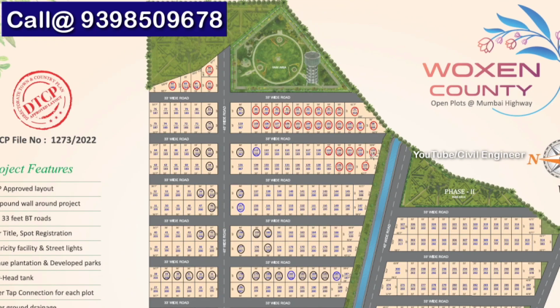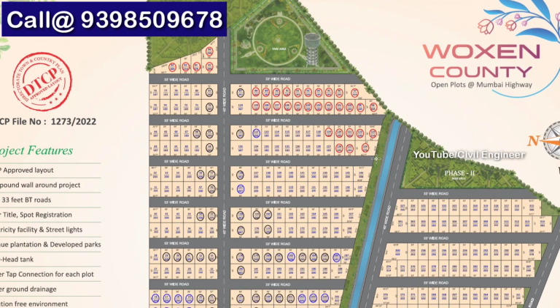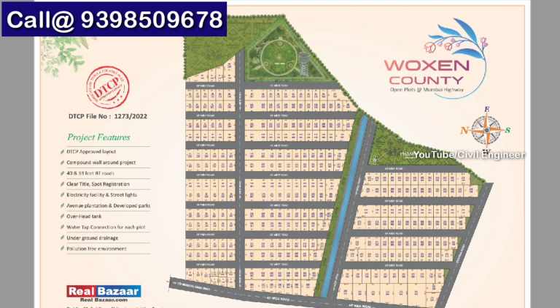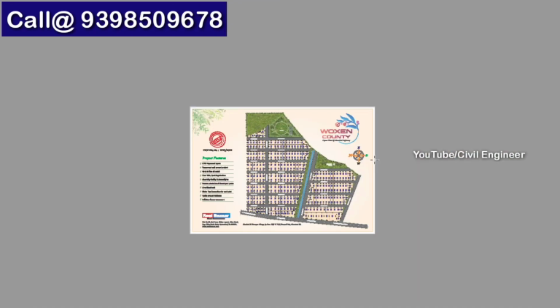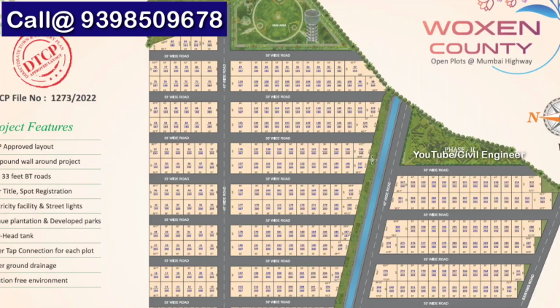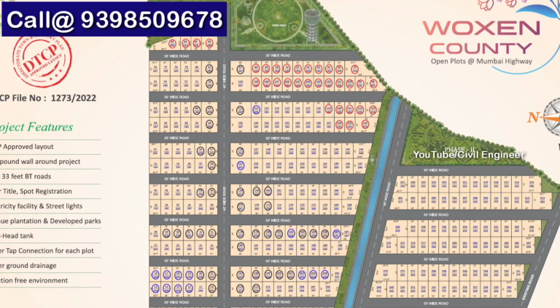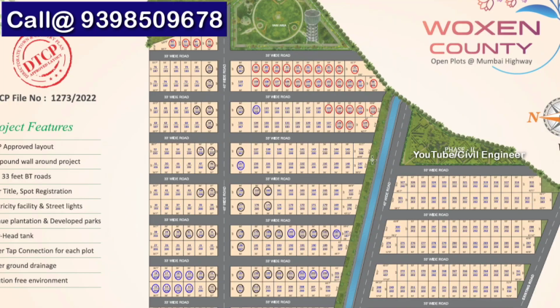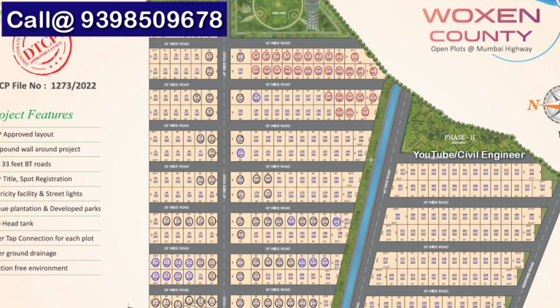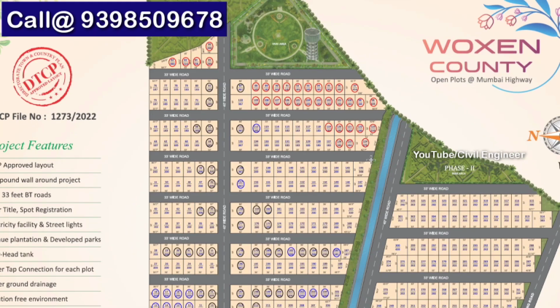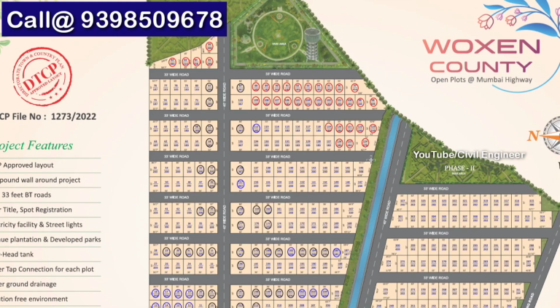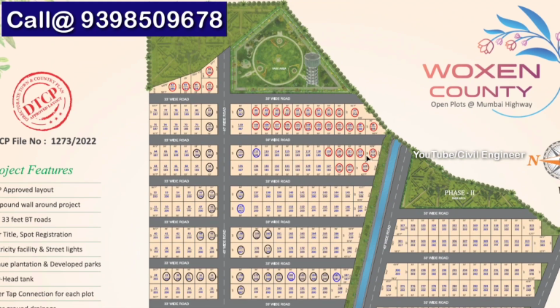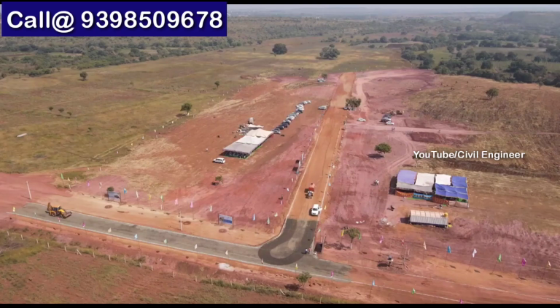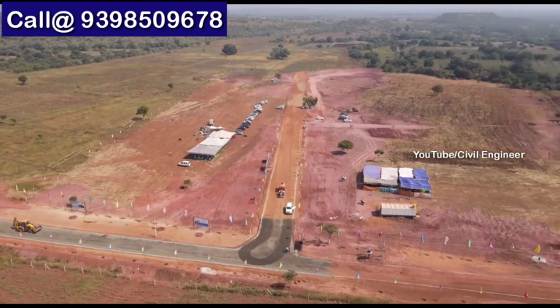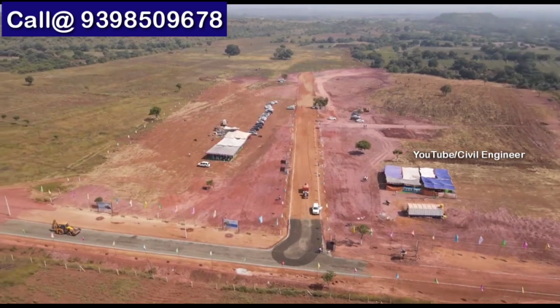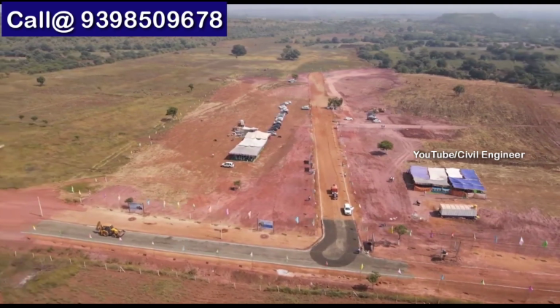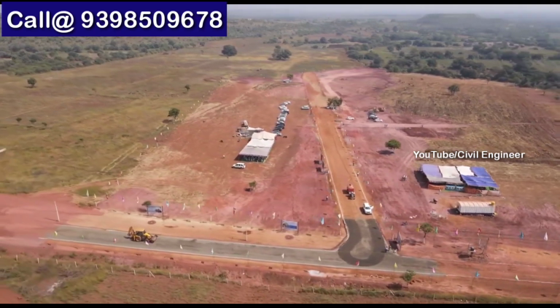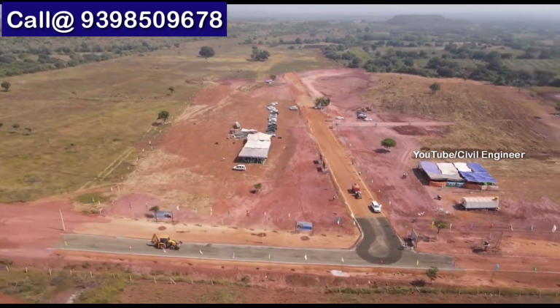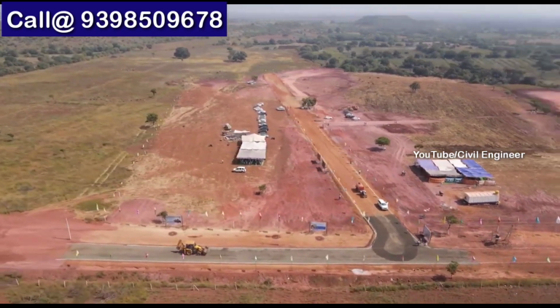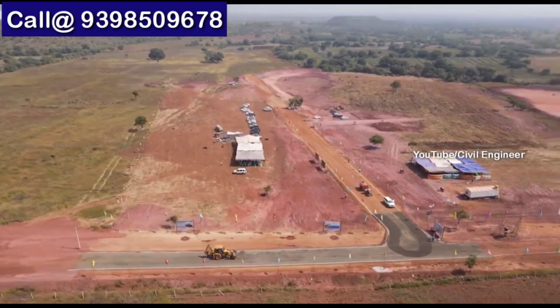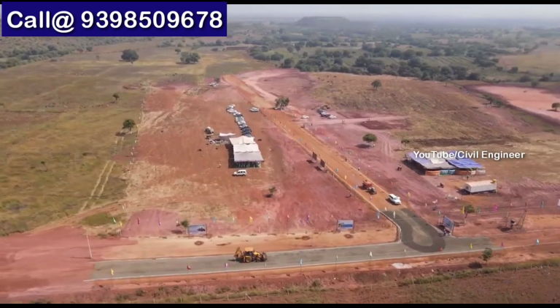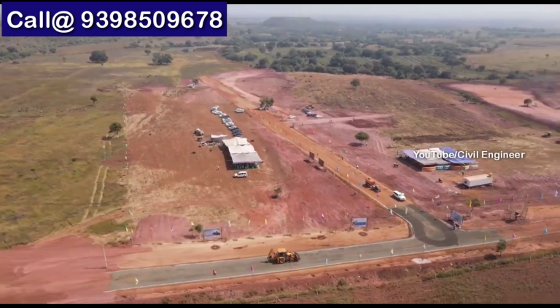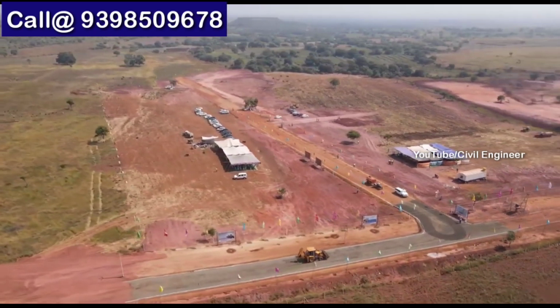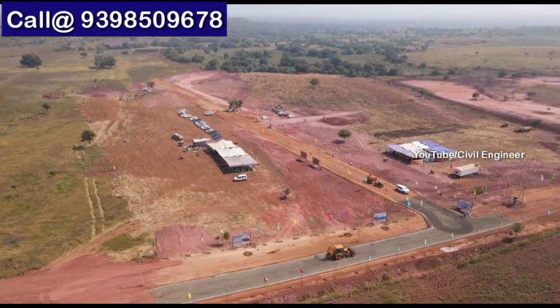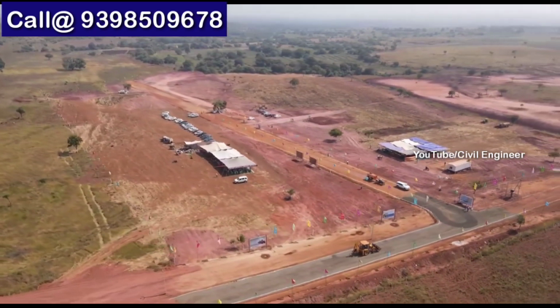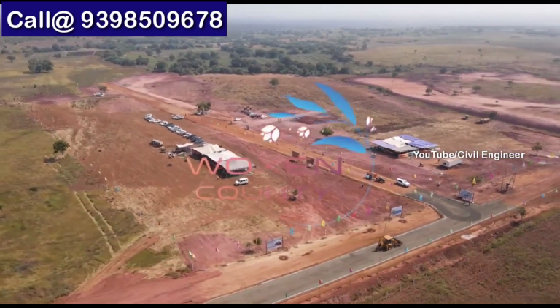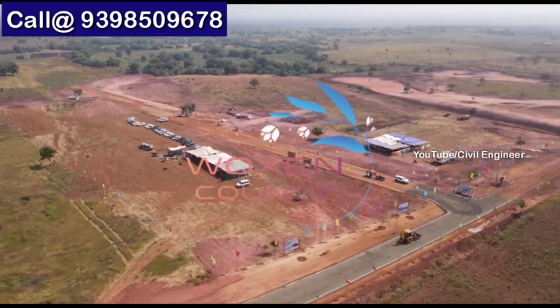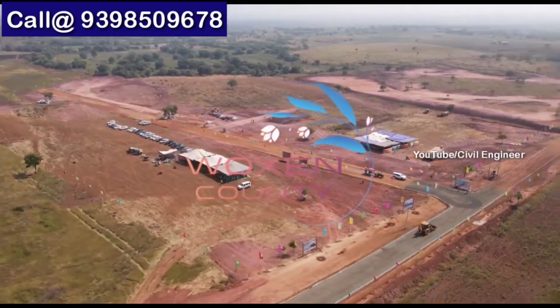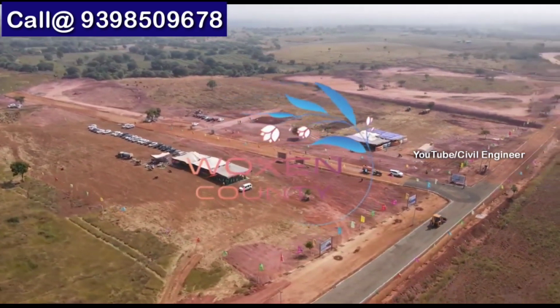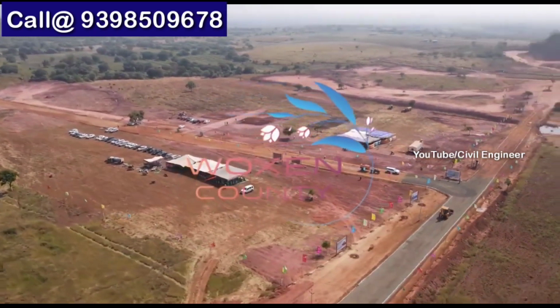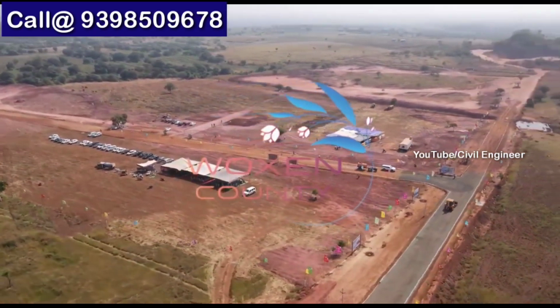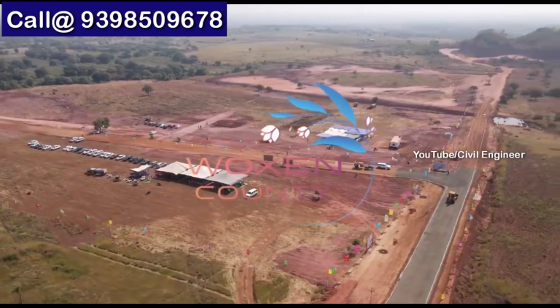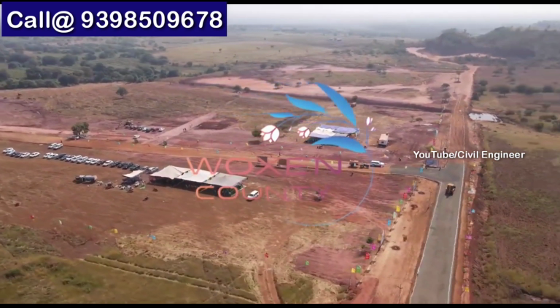We have to look at this plan — present developments and advantages, site conditions, and project highlights. This is a DTCP approved layout.